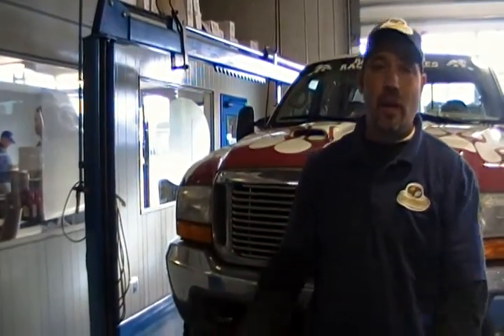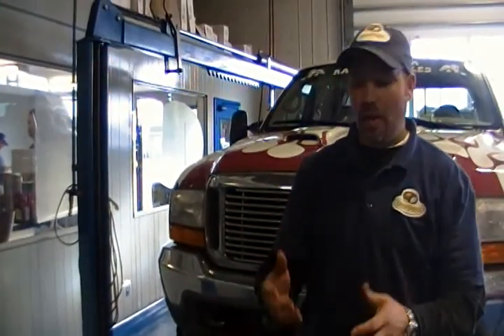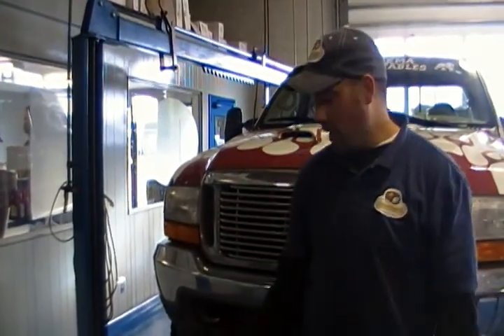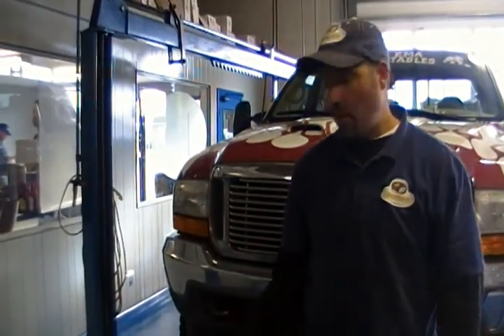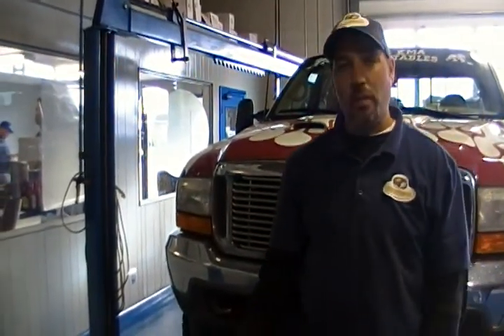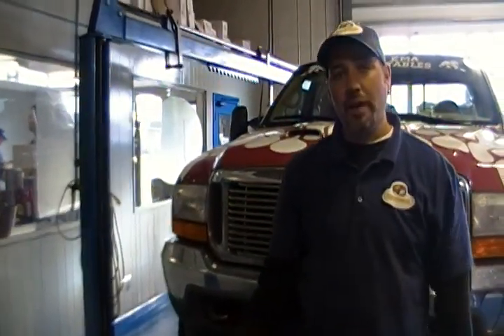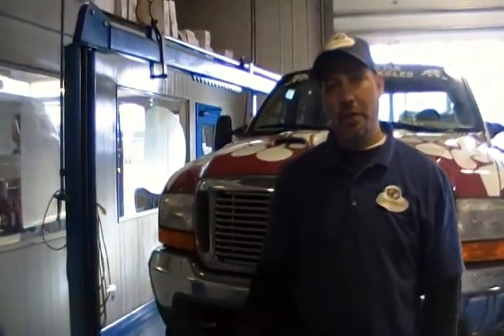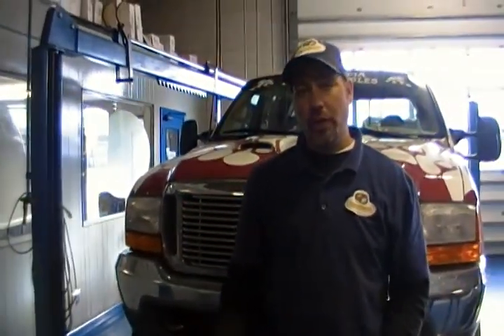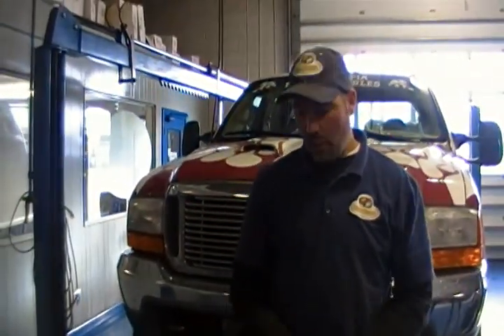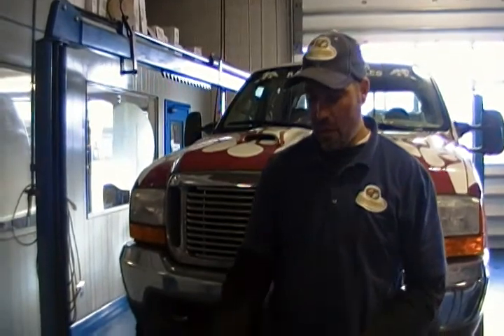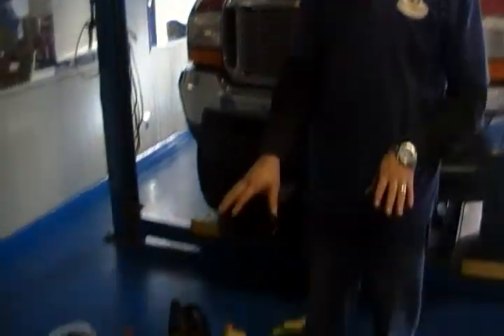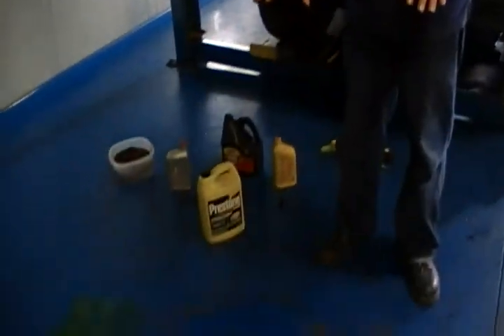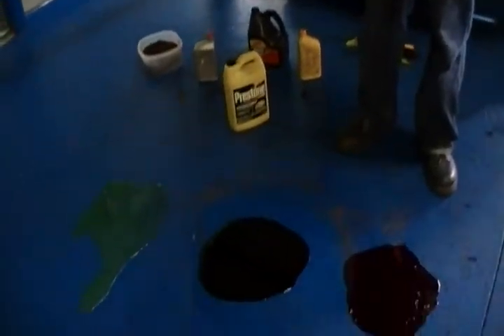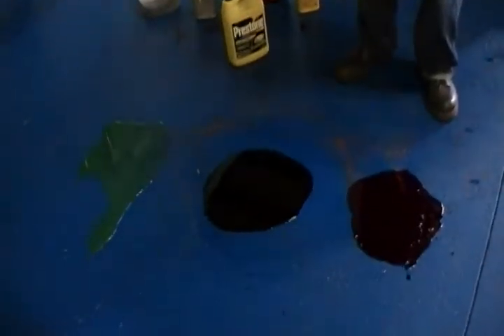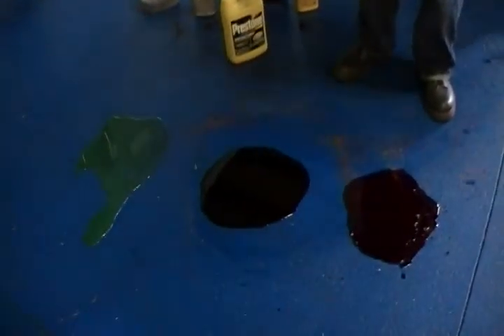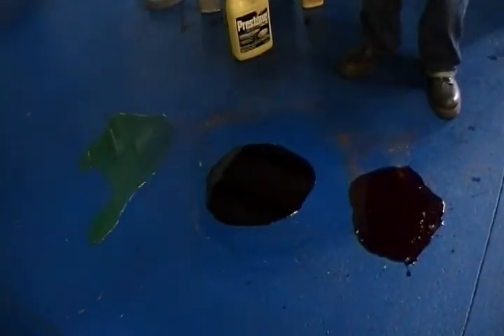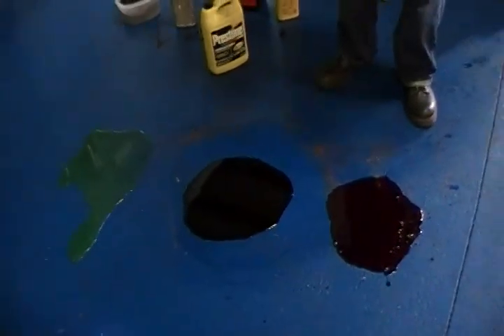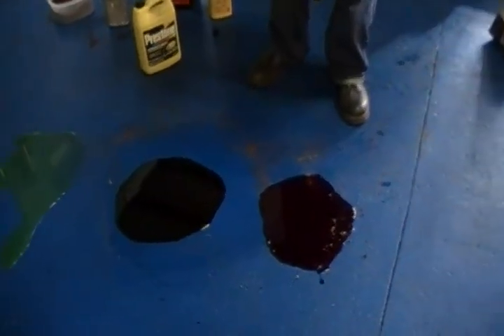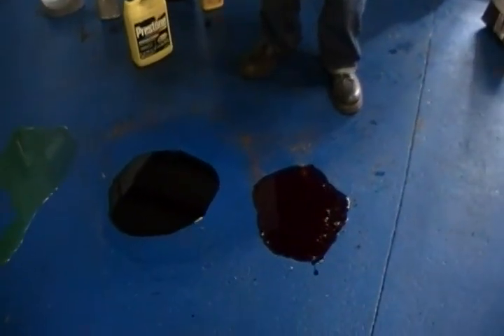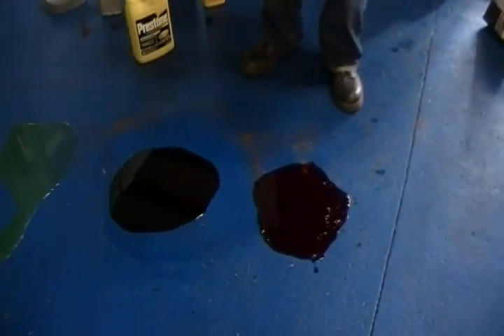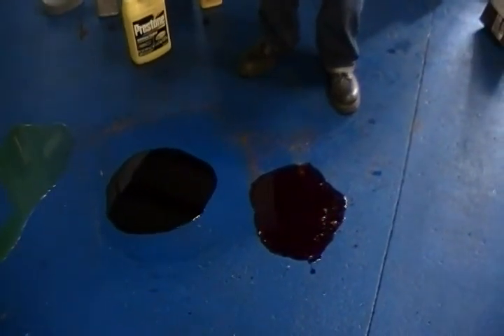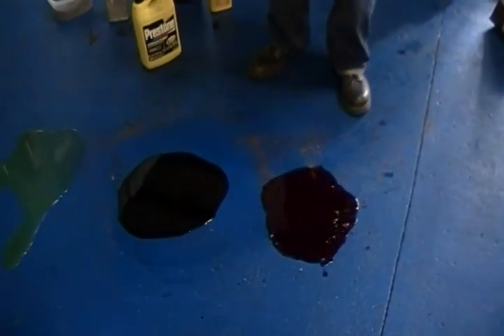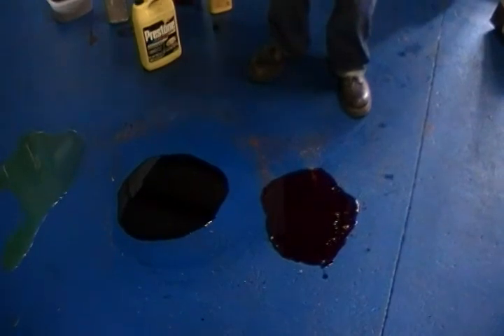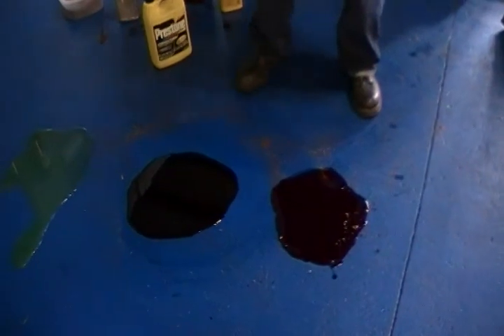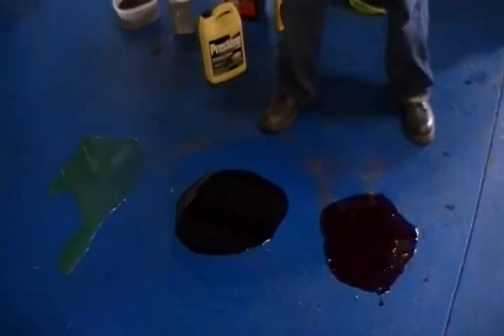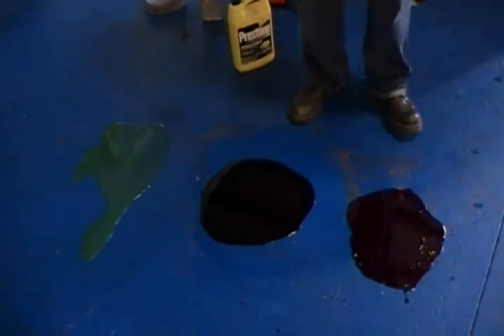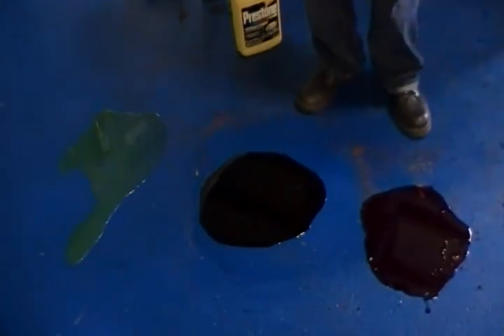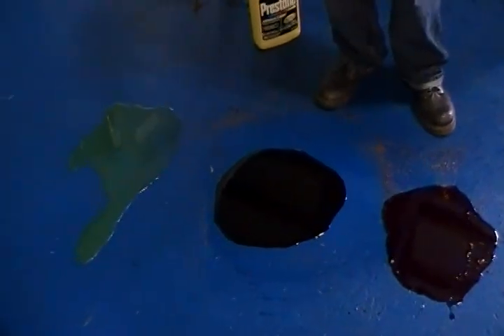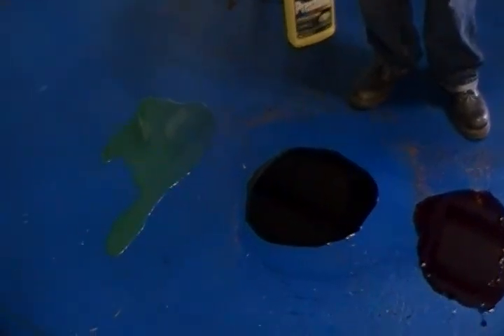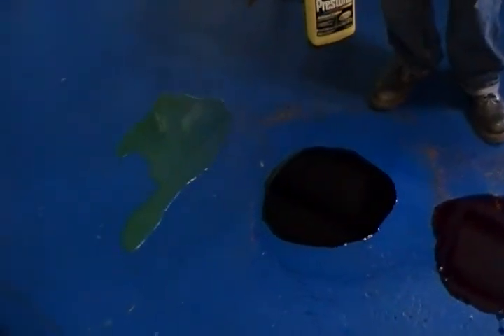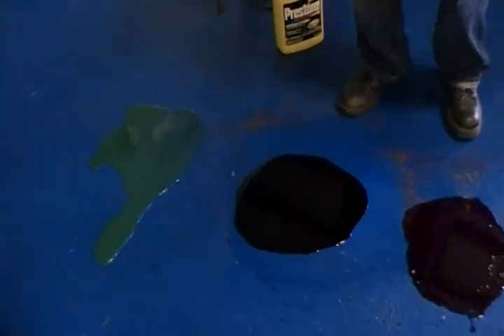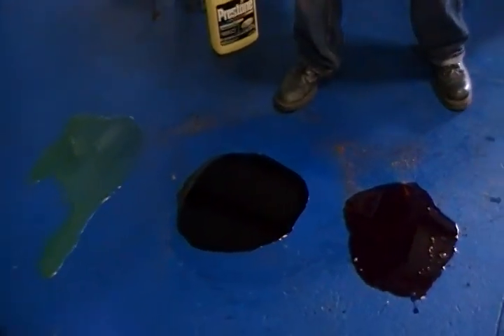Here we are with the Cocoa Absorb product, showing you three of the most common spills you'll find in your shop. We have your transmission fluid or ATF, we have used oil, and we have antifreeze on the ground here.